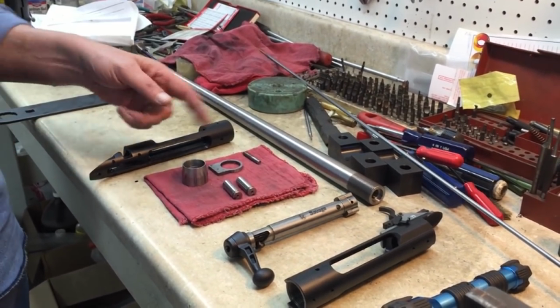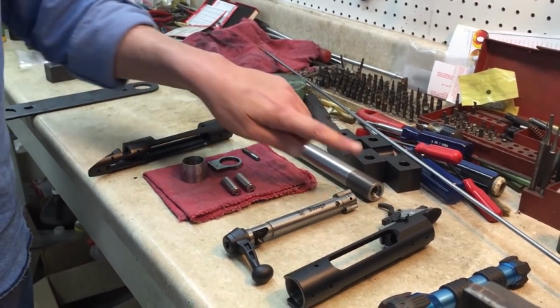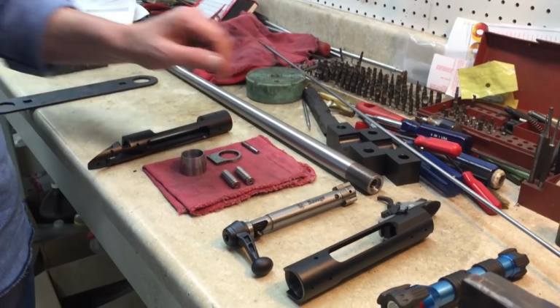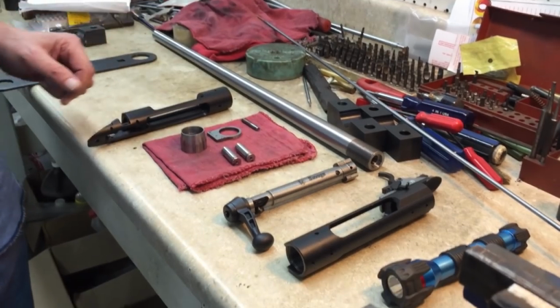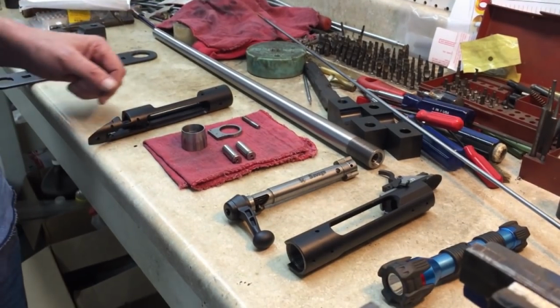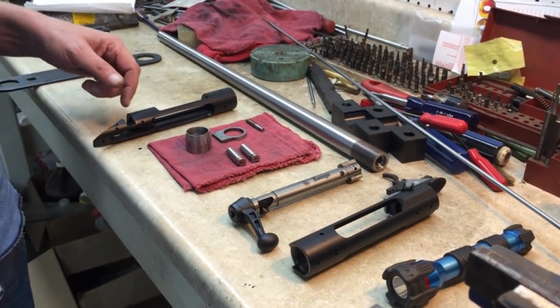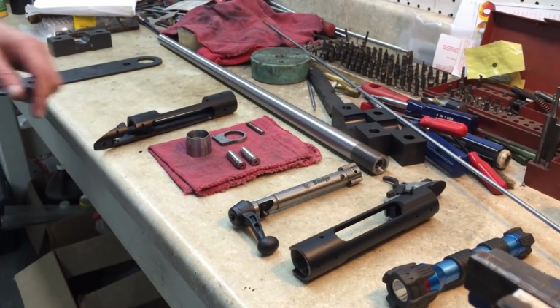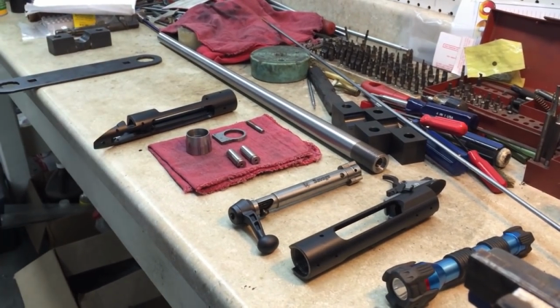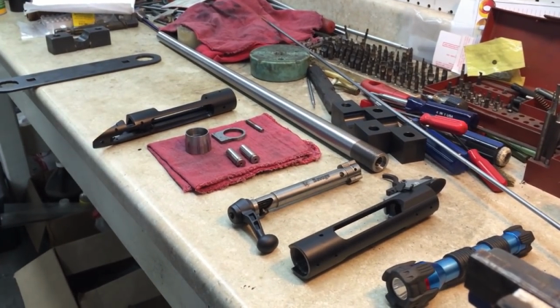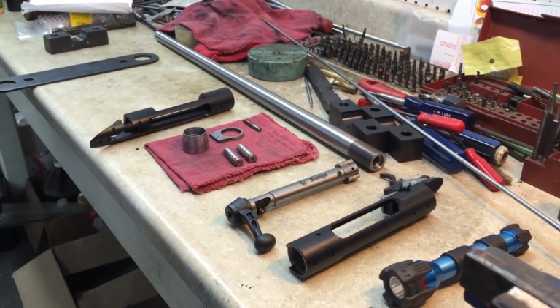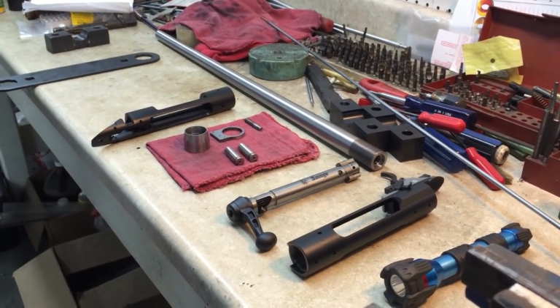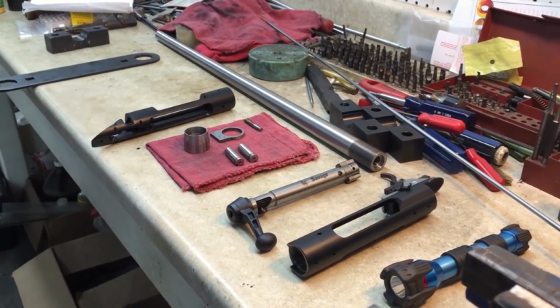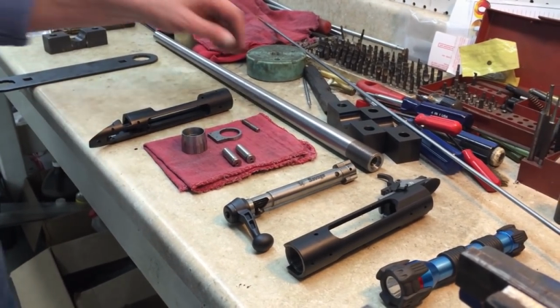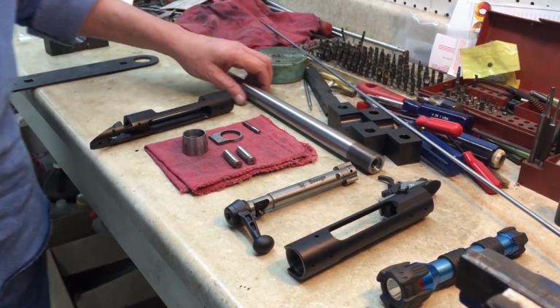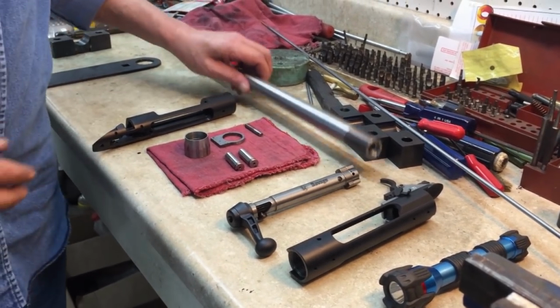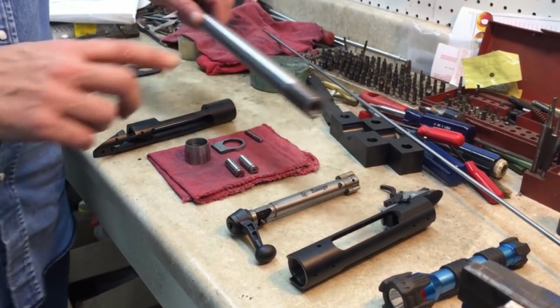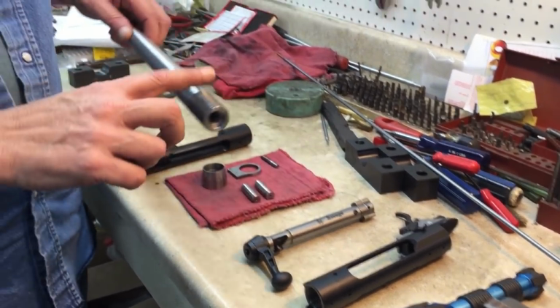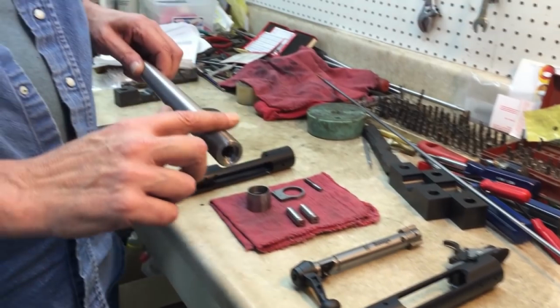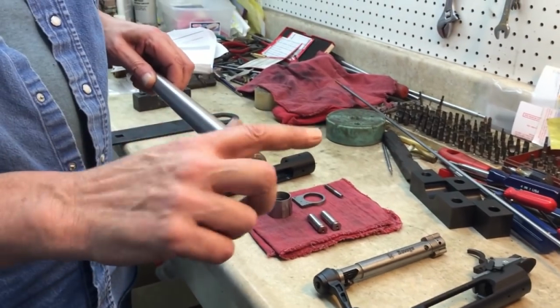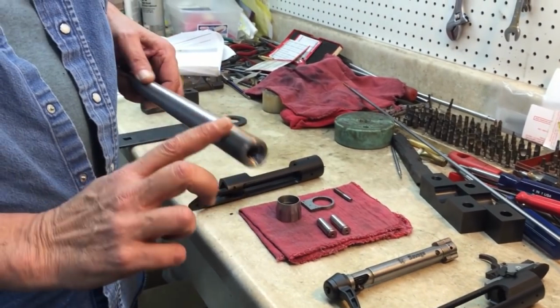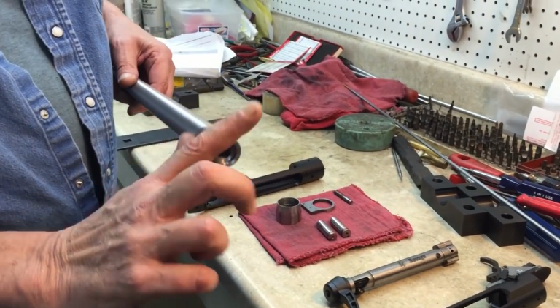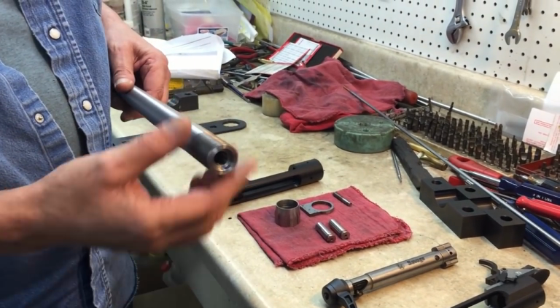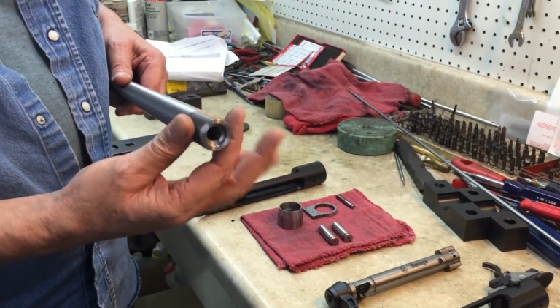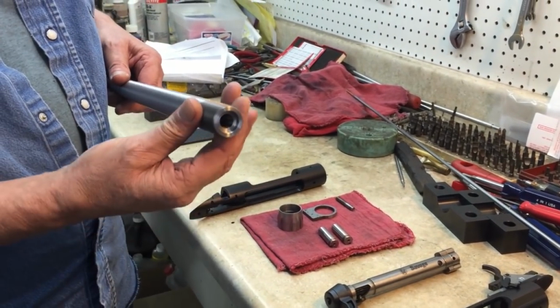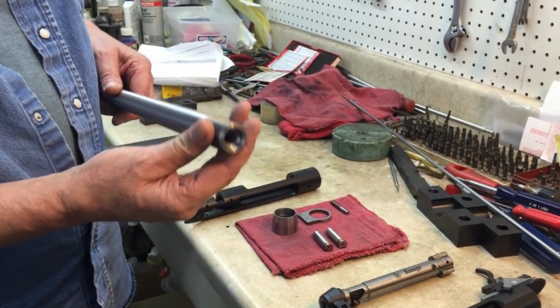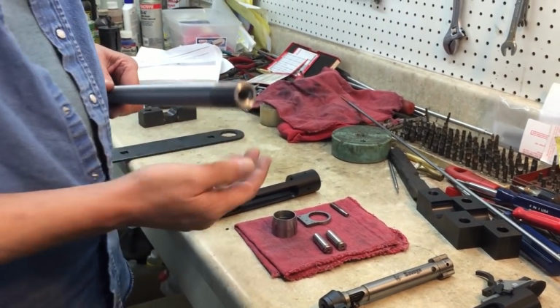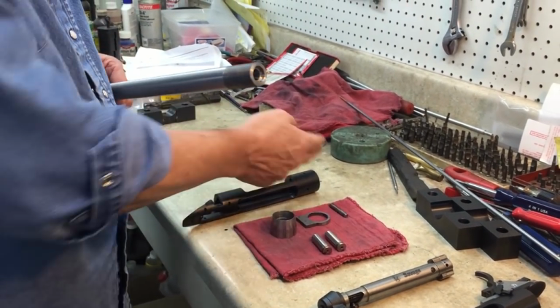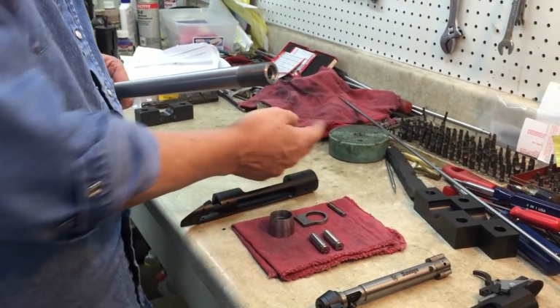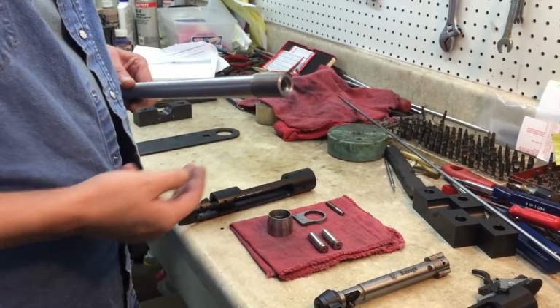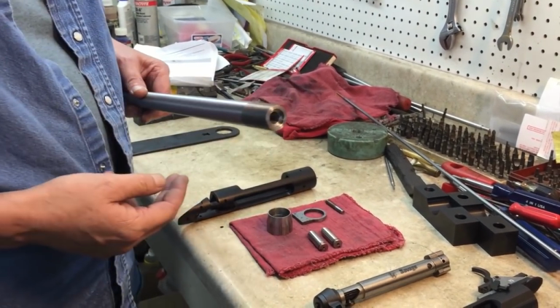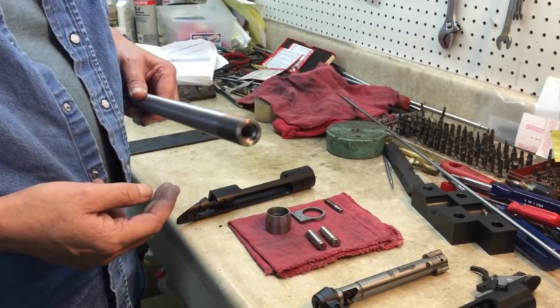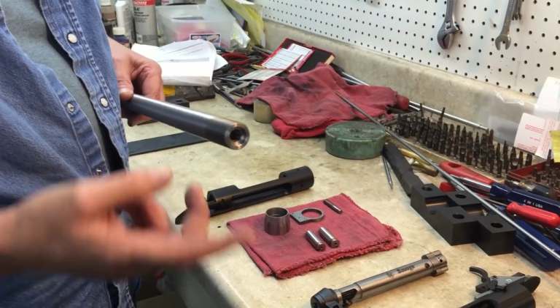Before you screw the barrel in, you want to lubricate the barrel. I use Rig gun grease. You want to lubricate the threads on the barrel to make sure that it screws in easily to the receiver and doesn't gall.